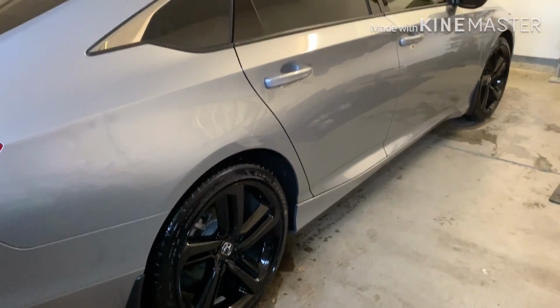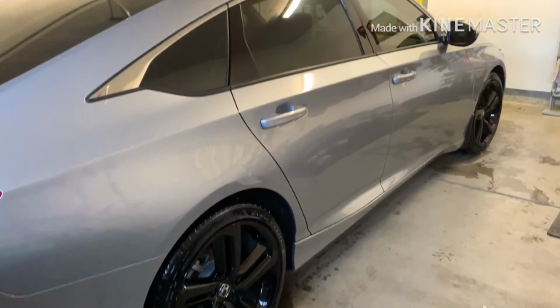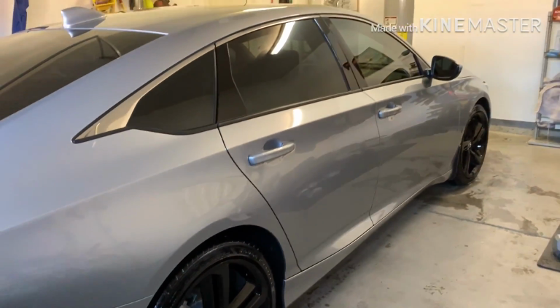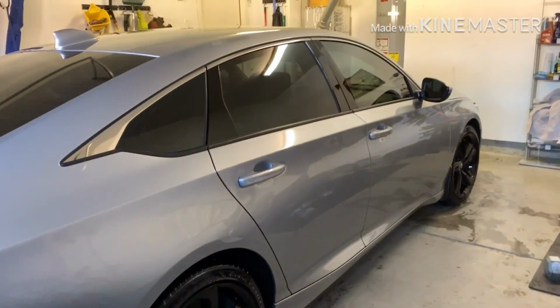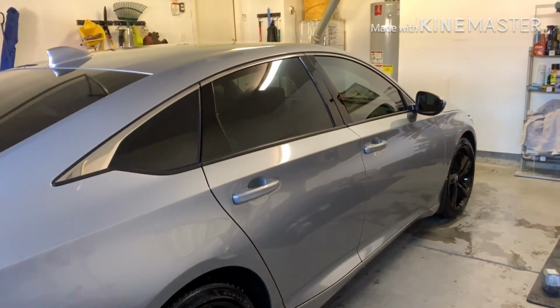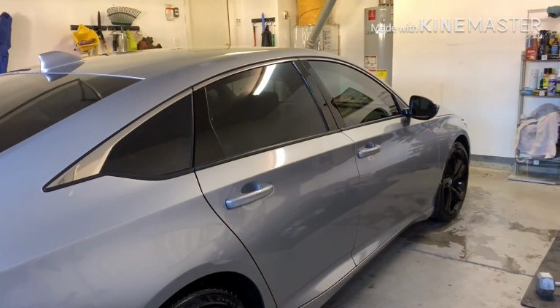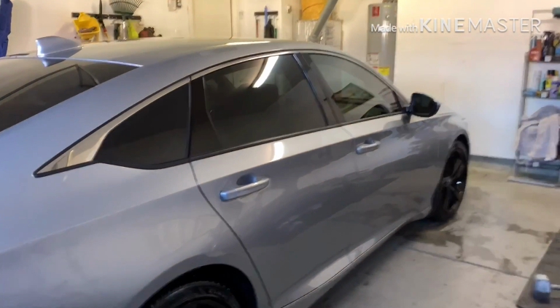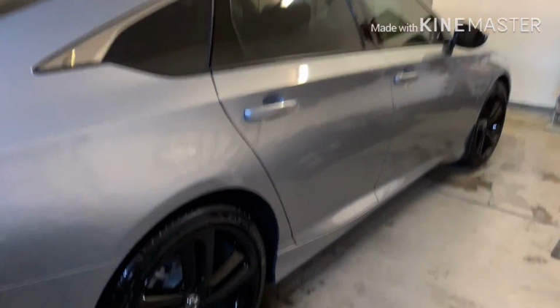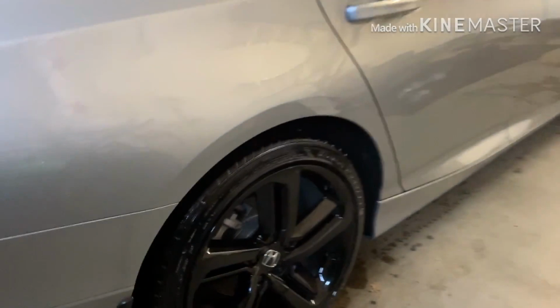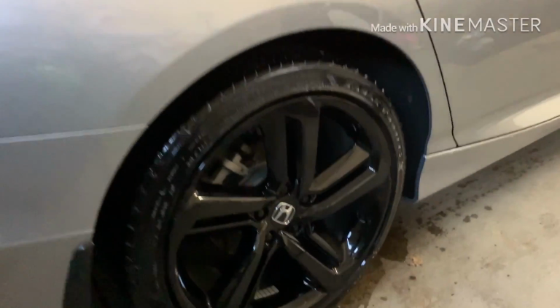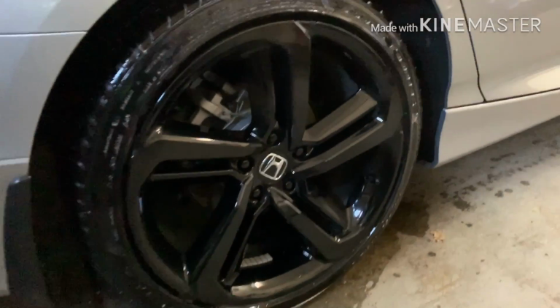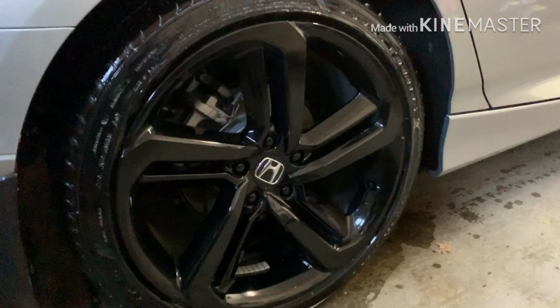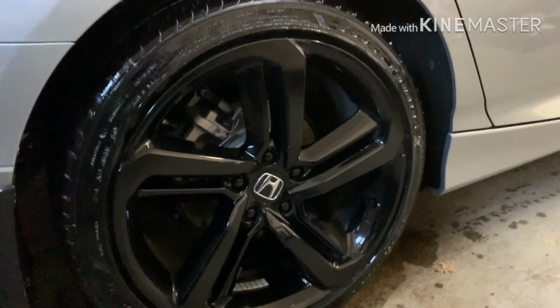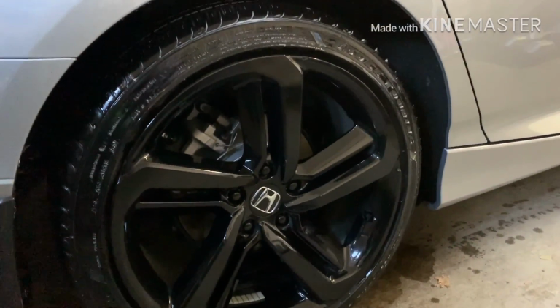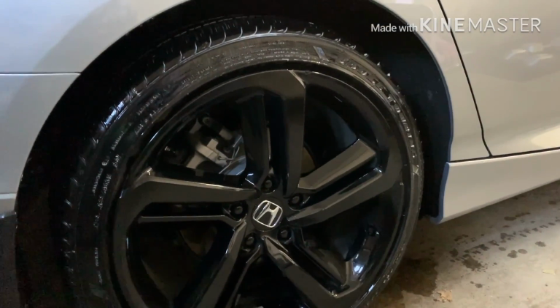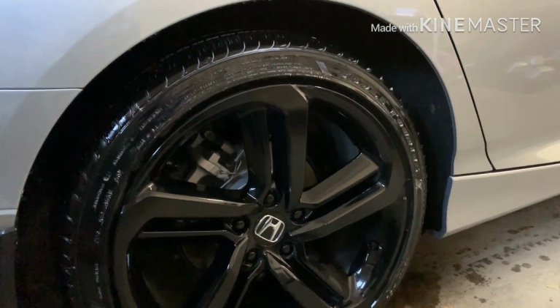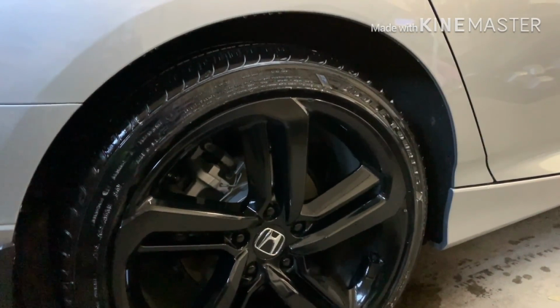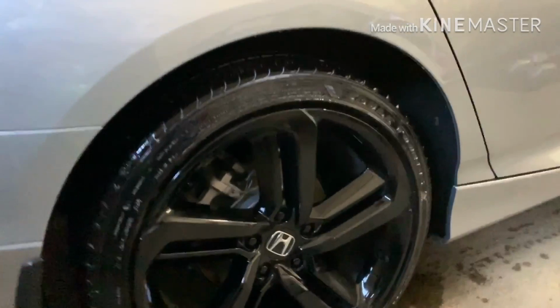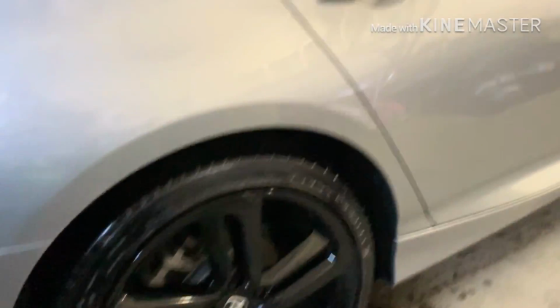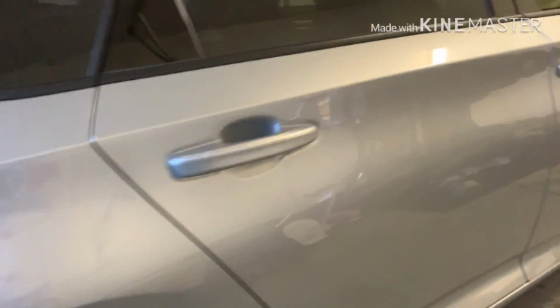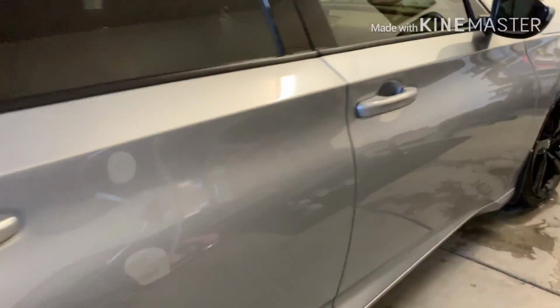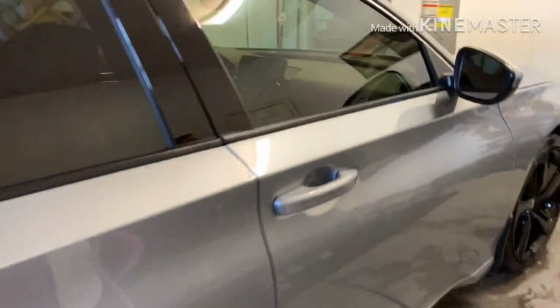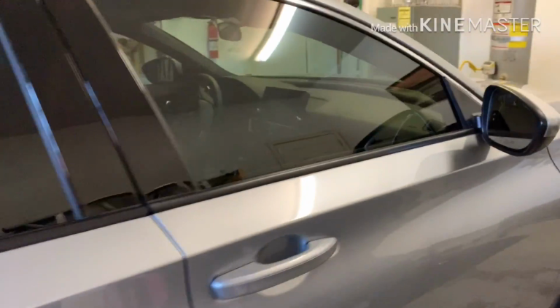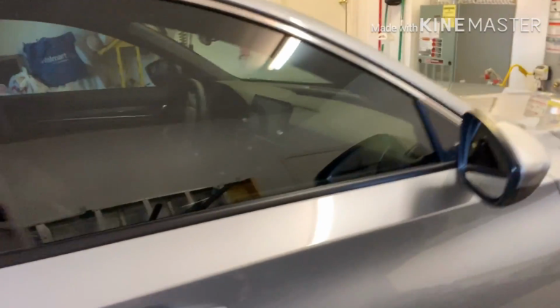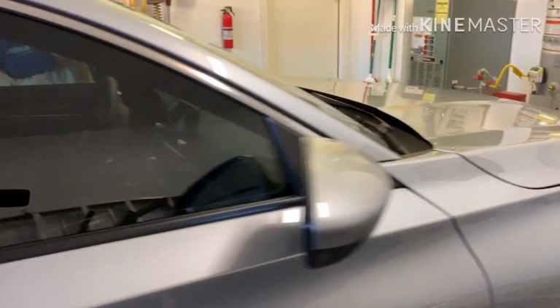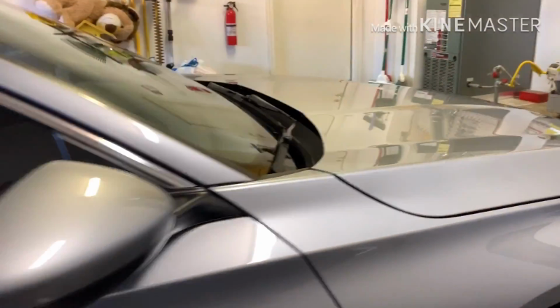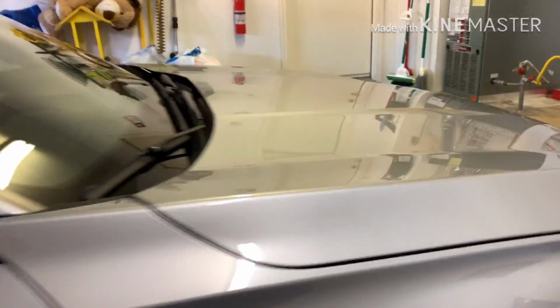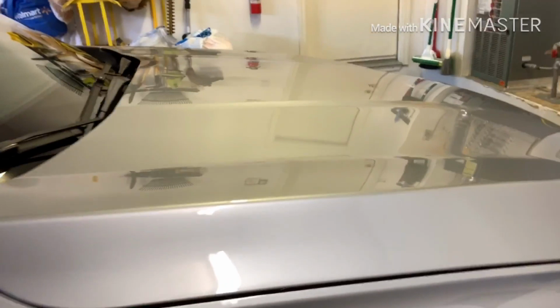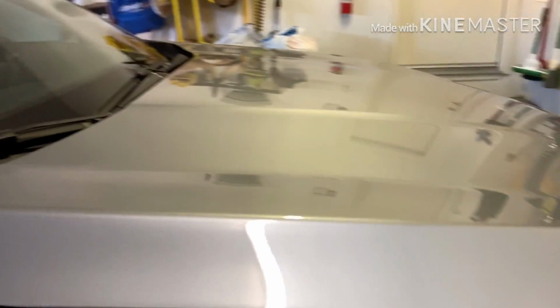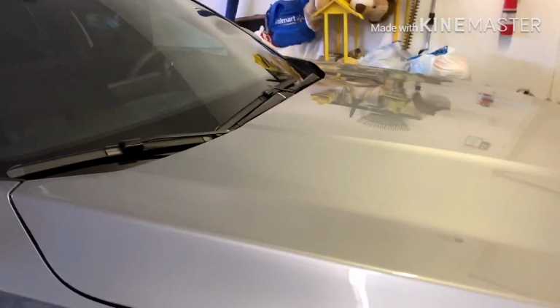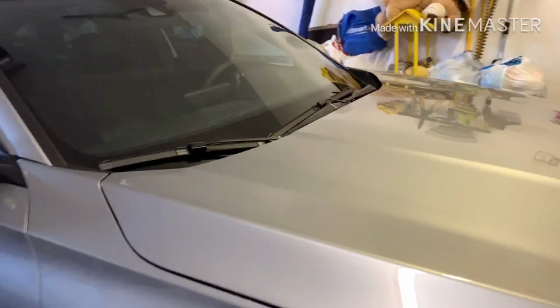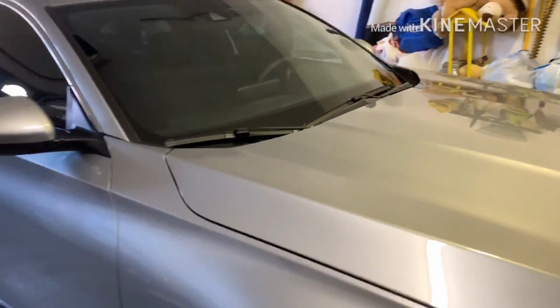As you can tell, the shine is really good. I'll pull it out here so you guys can see how it looks in the sun. The wheels were pretty bad after three months of not being washed, but it made them look really good. Really good stuff.